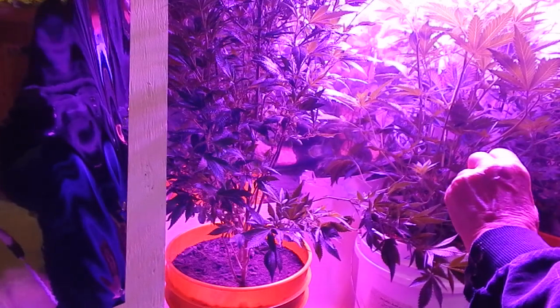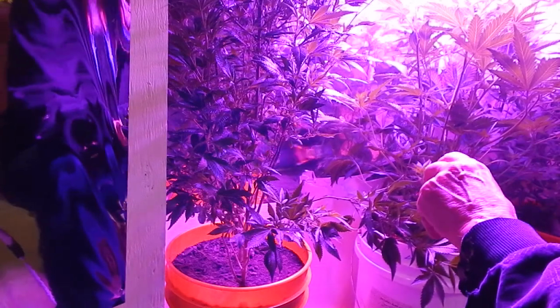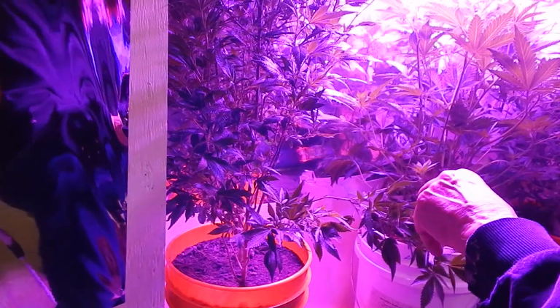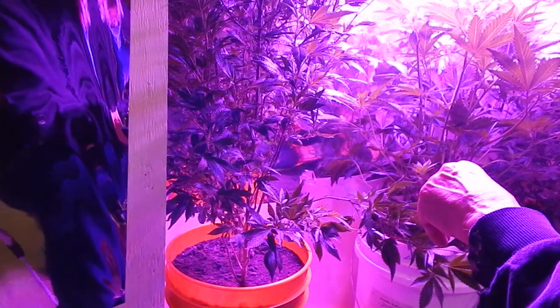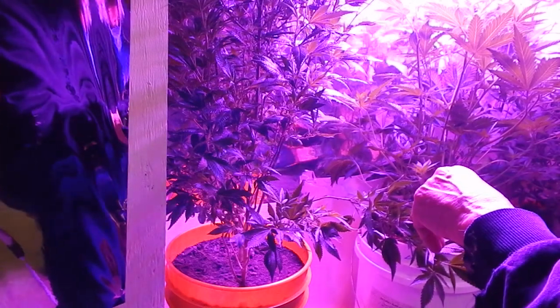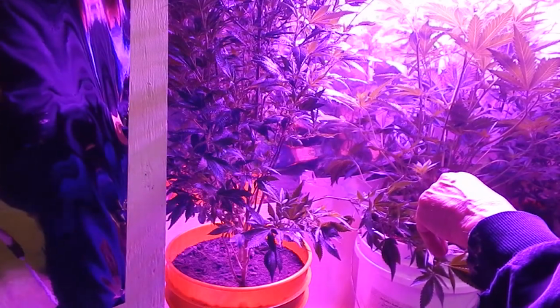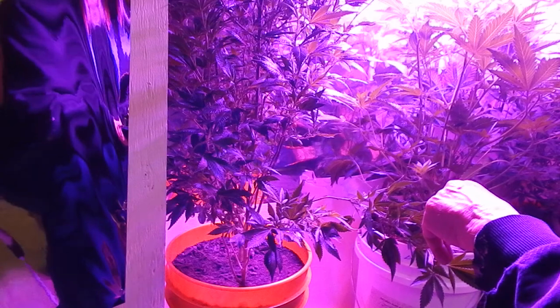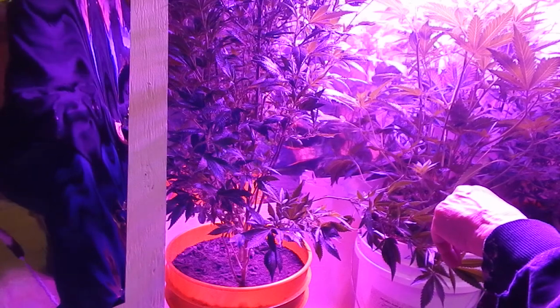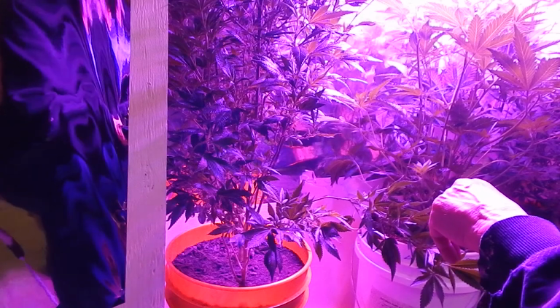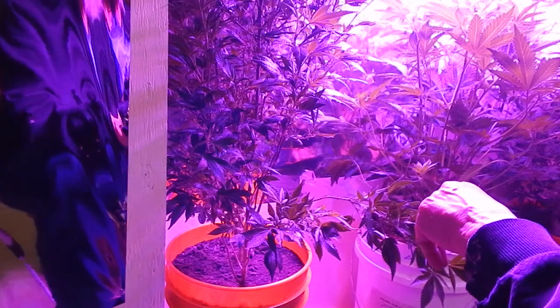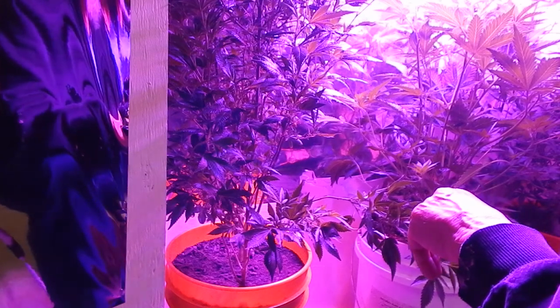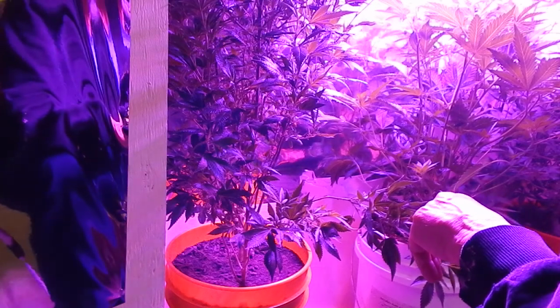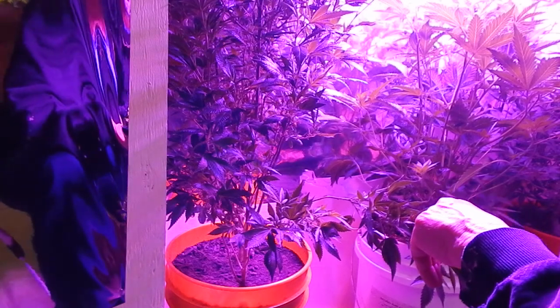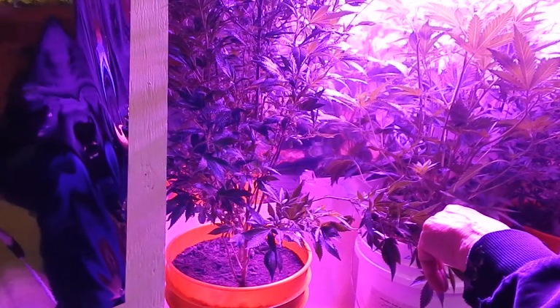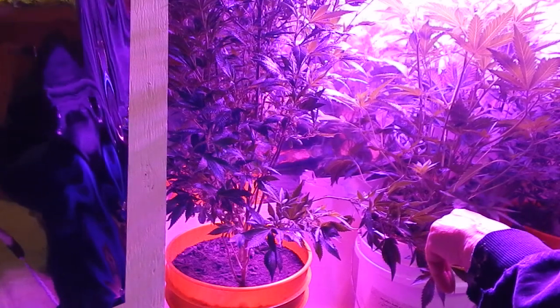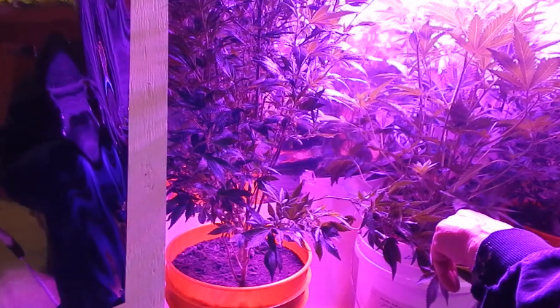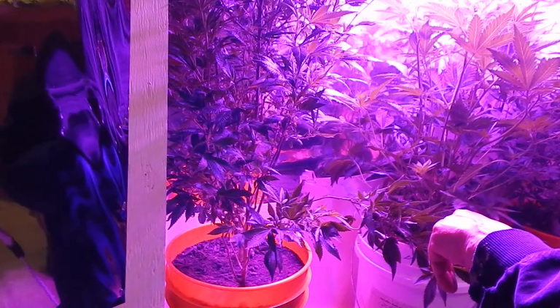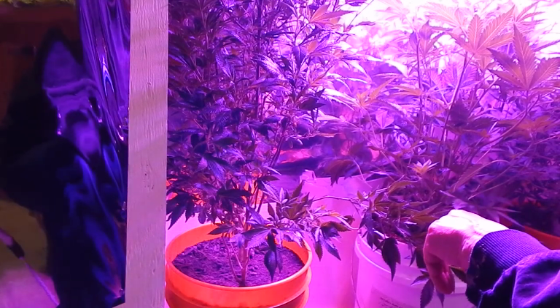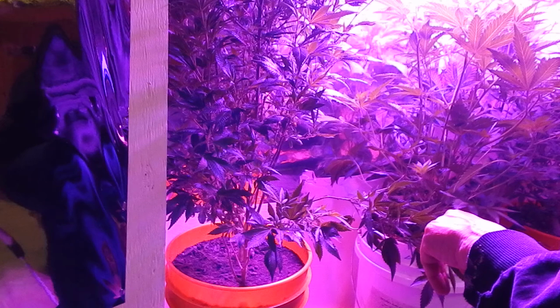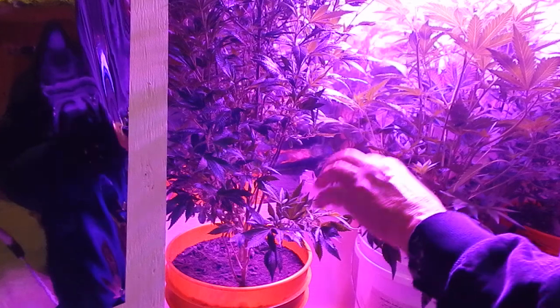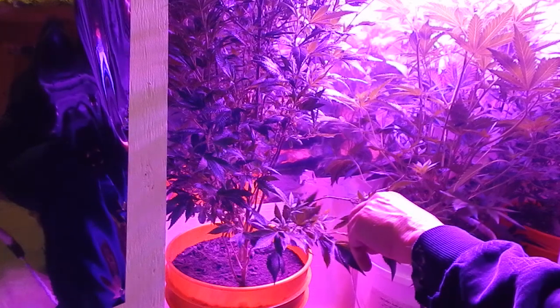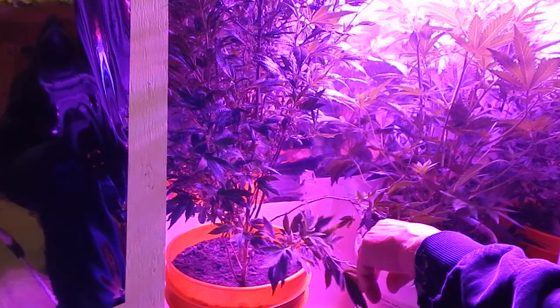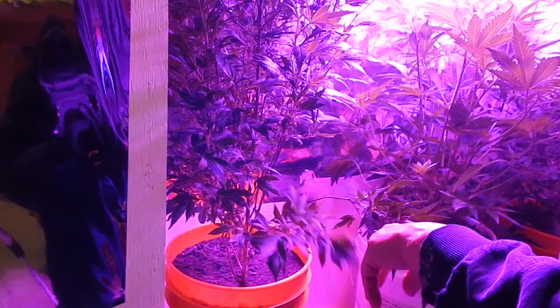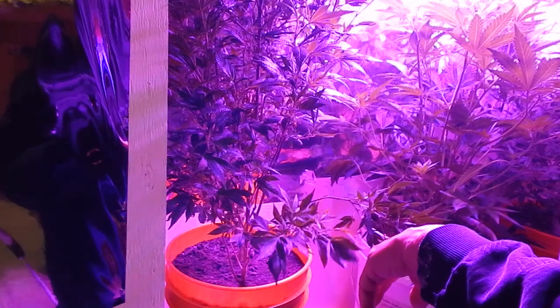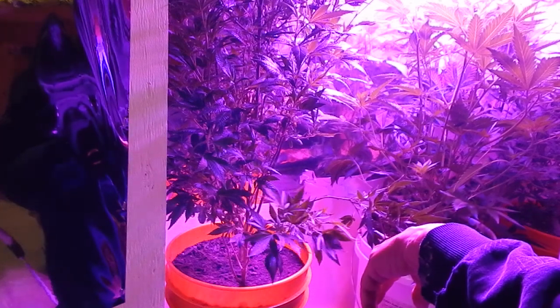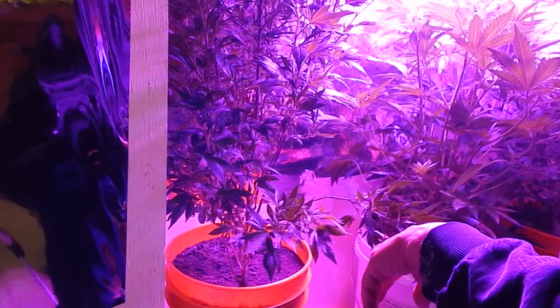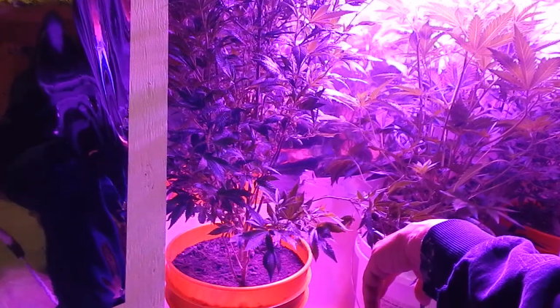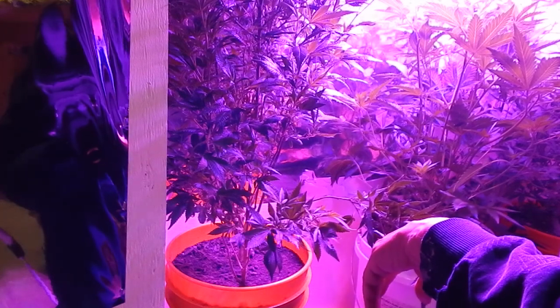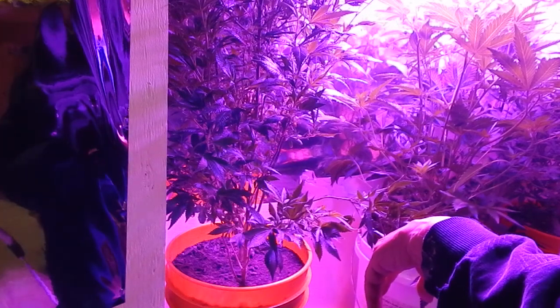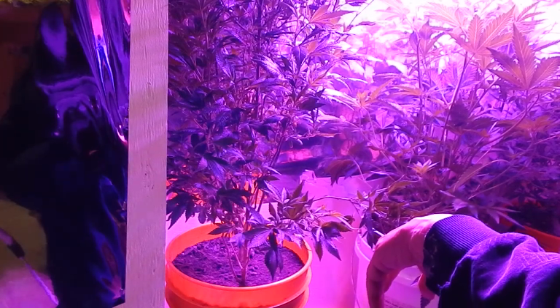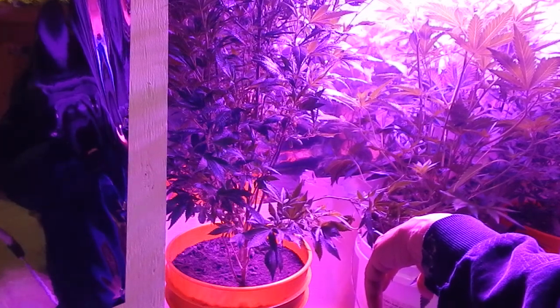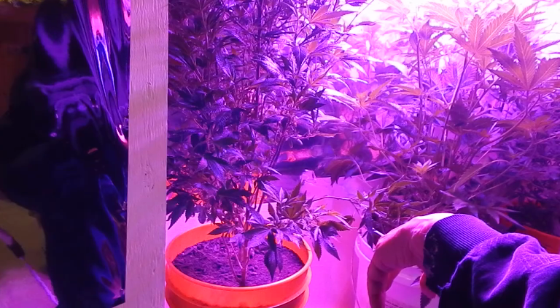I did smoke a little bit of this sour banana sherbet and that's not really that good a pot right now — very, very immature. Gonna have to have another month under its belt, most likely. At least.